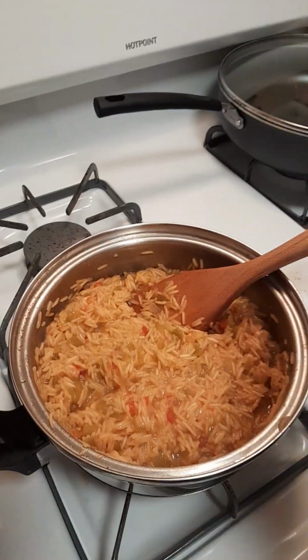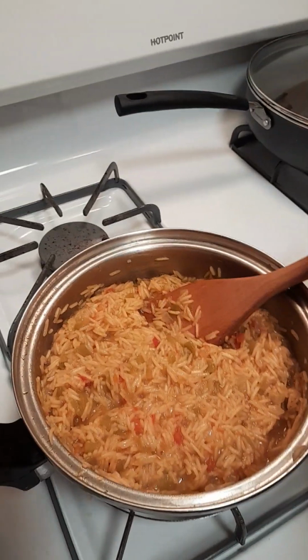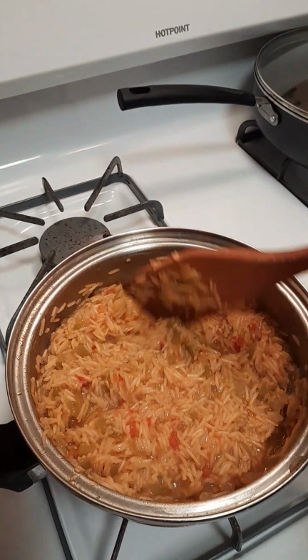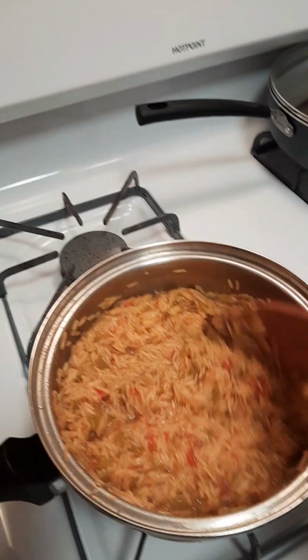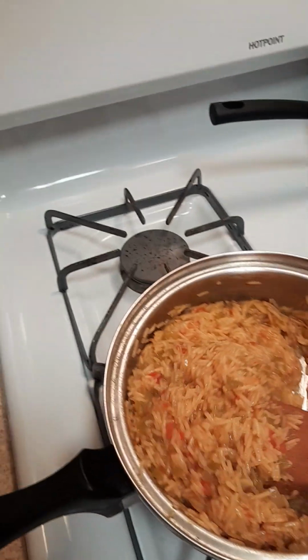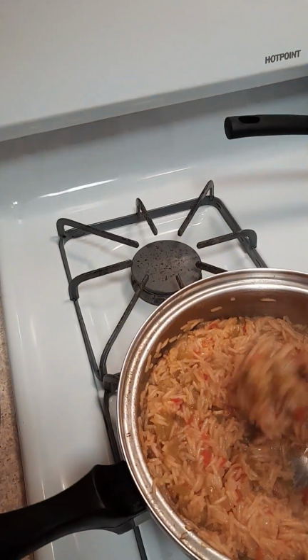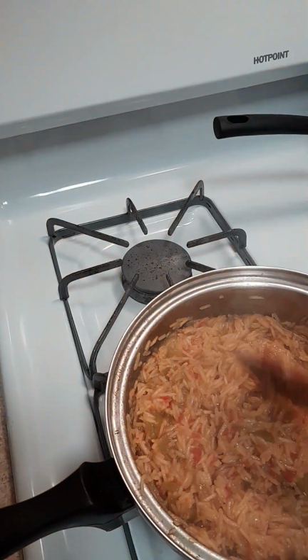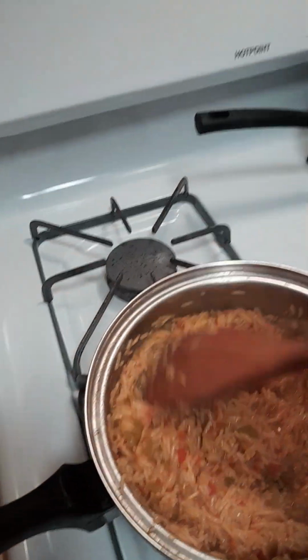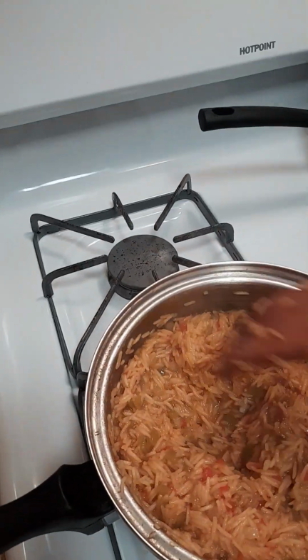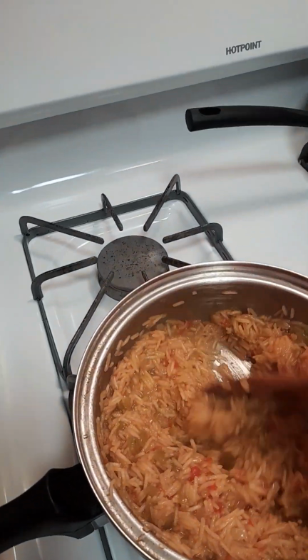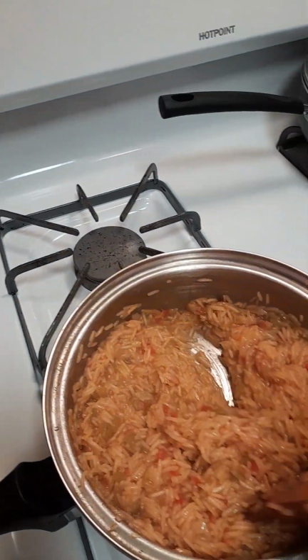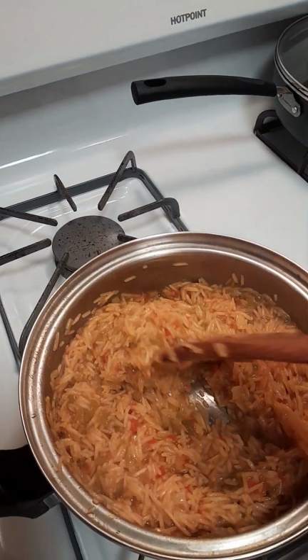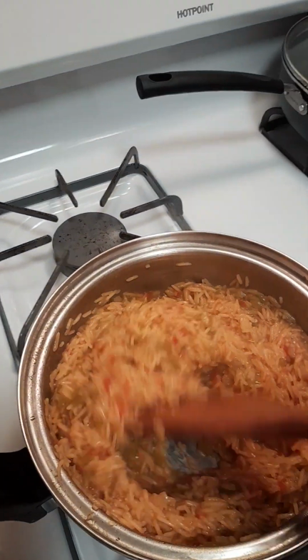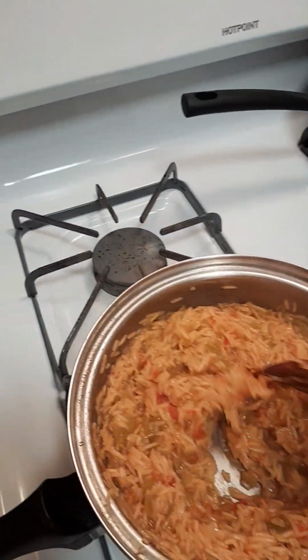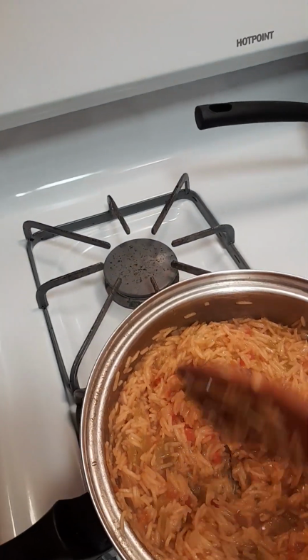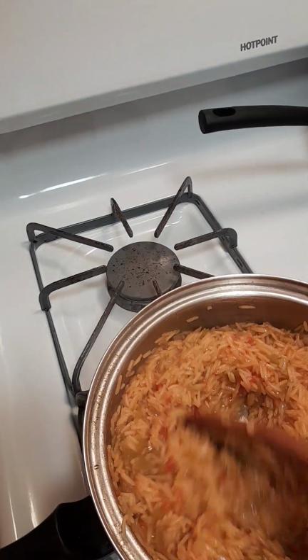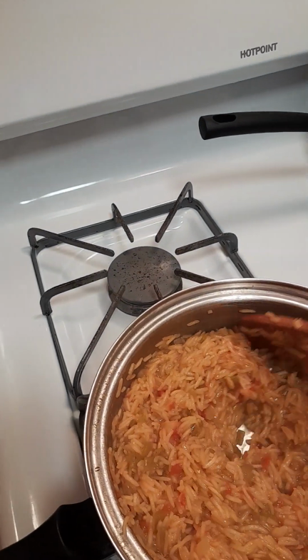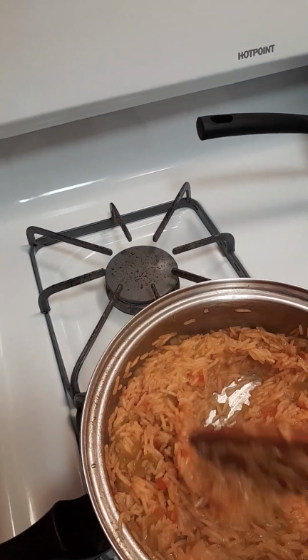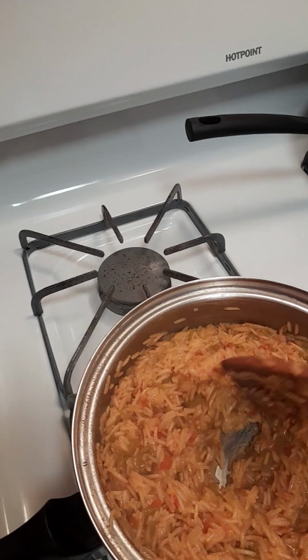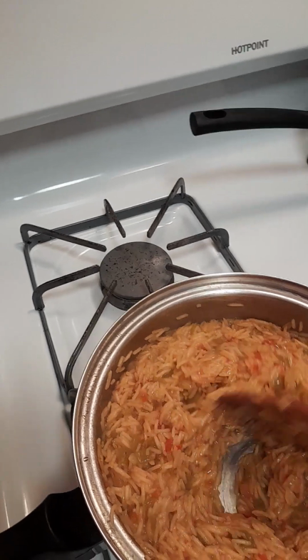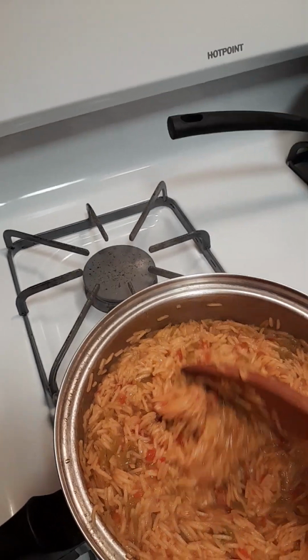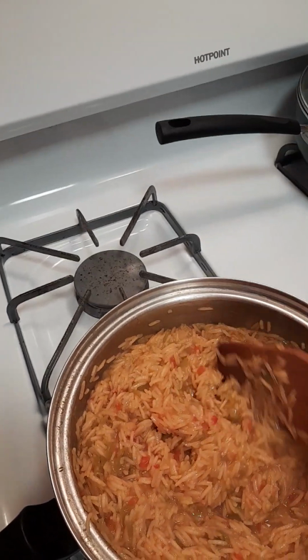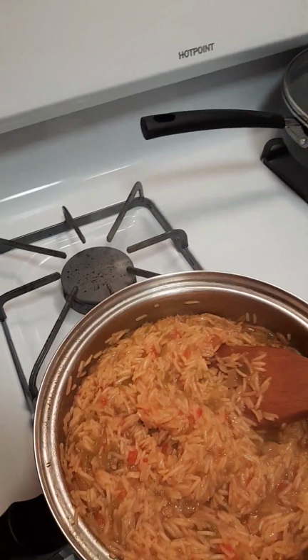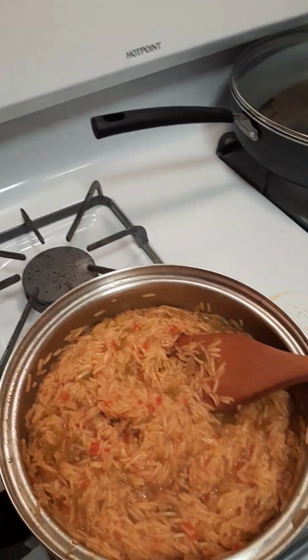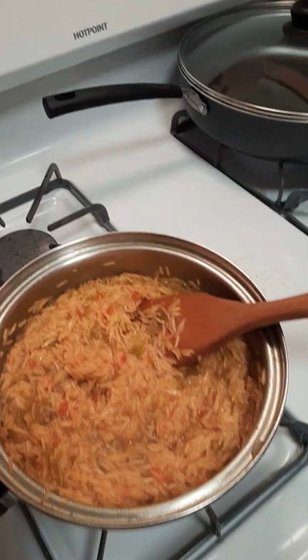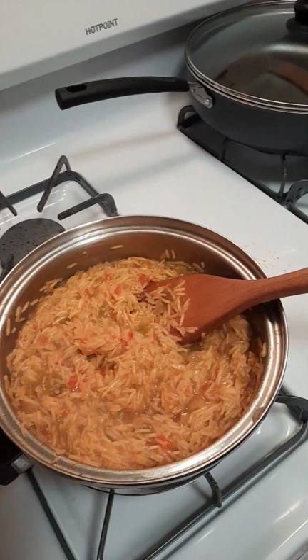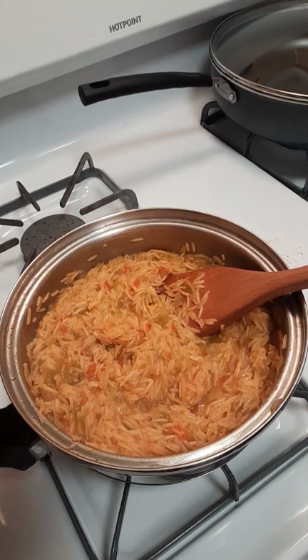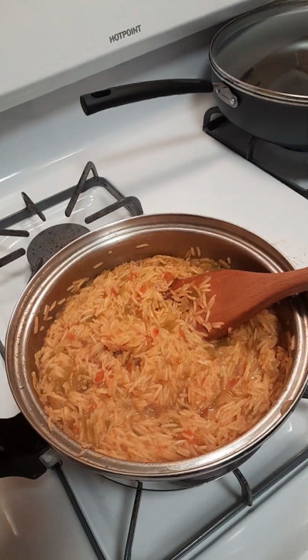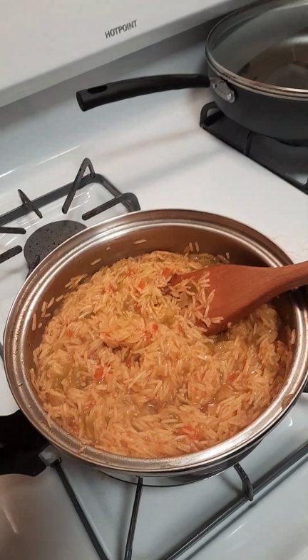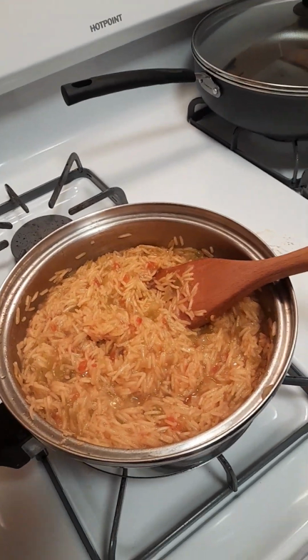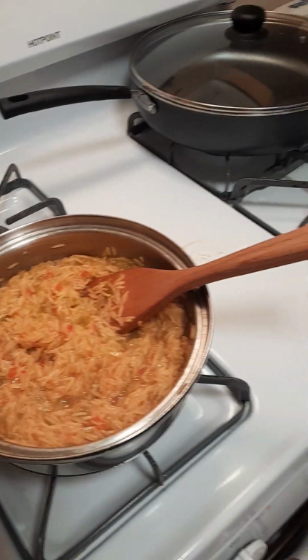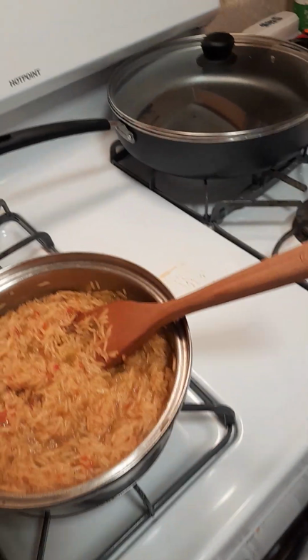The rice is done and we're gonna give it a little bit of a taste. I'm gonna turn the burner off.